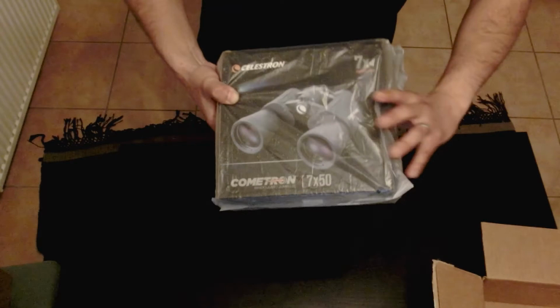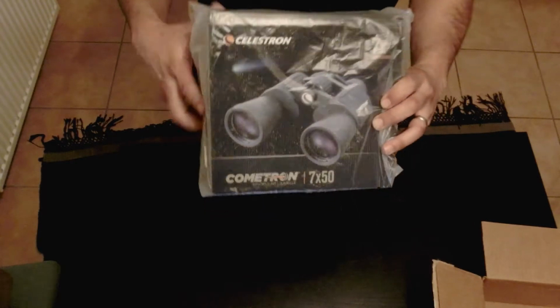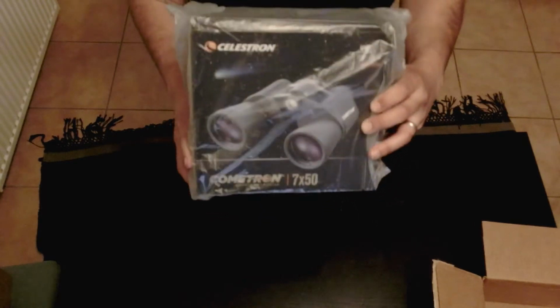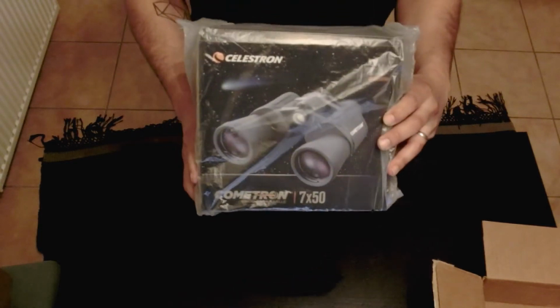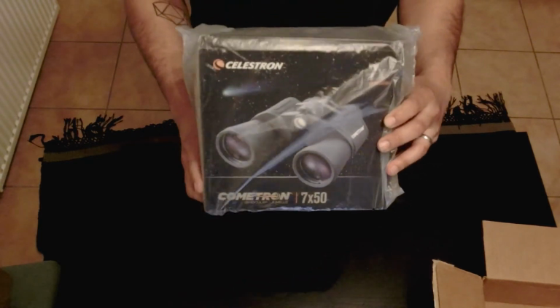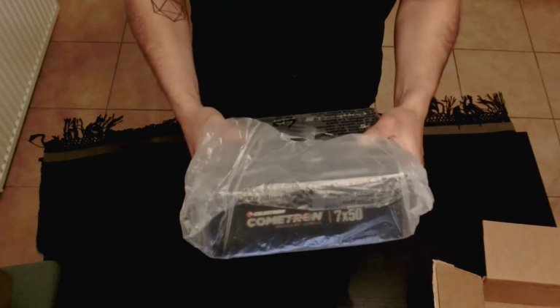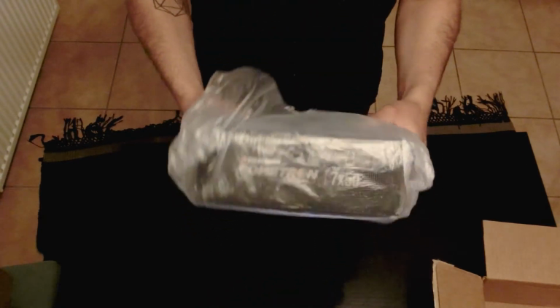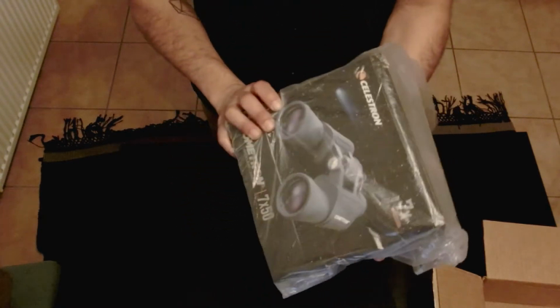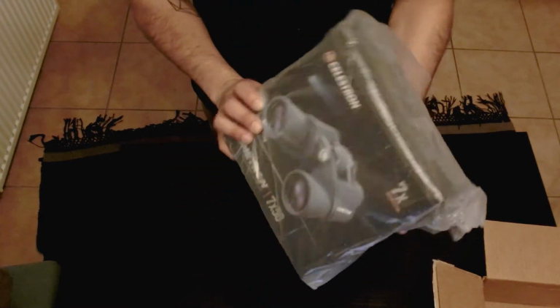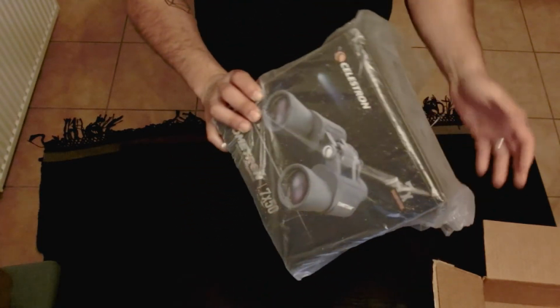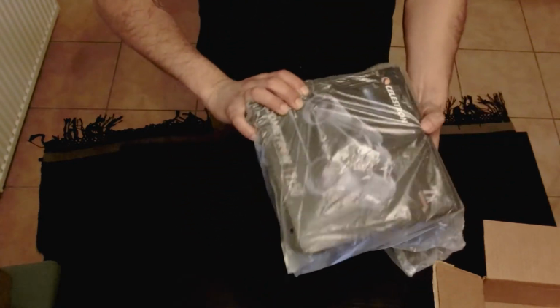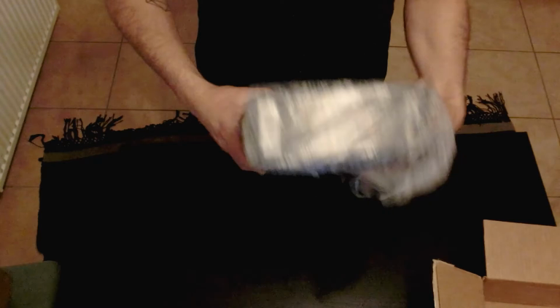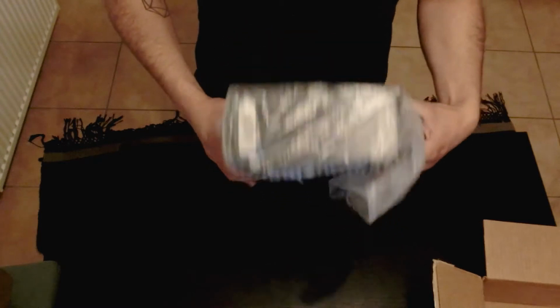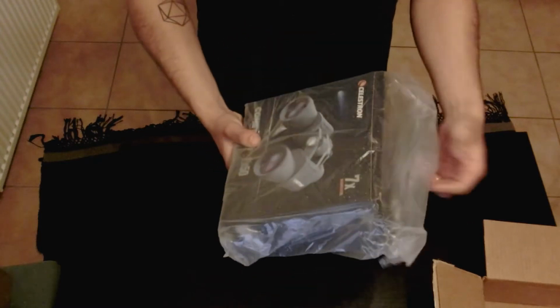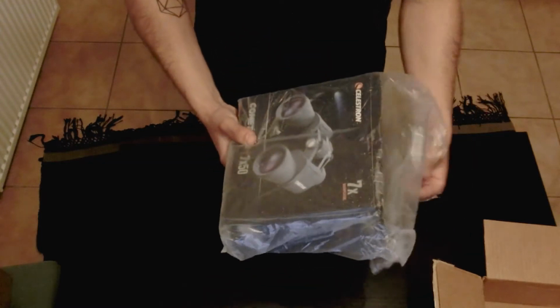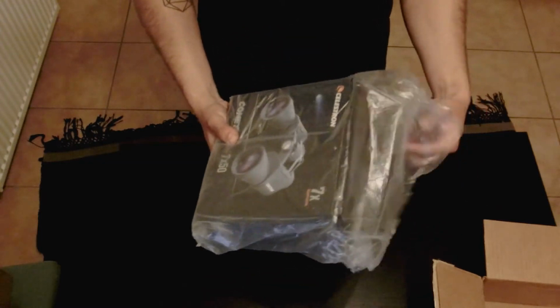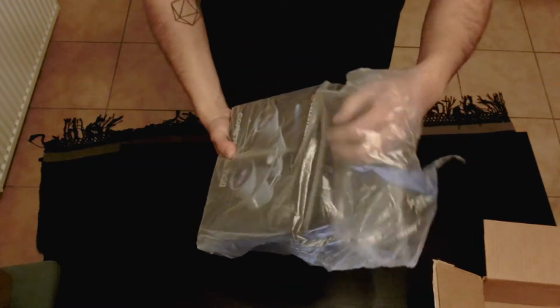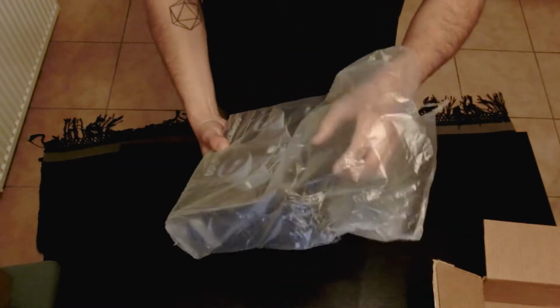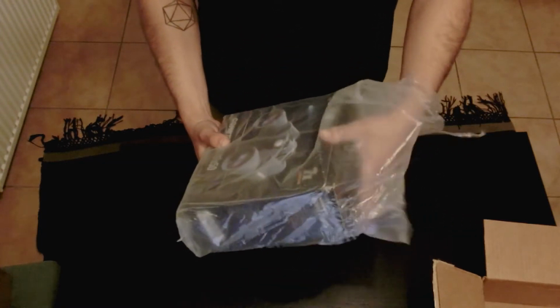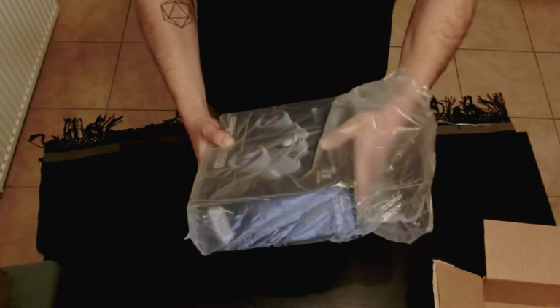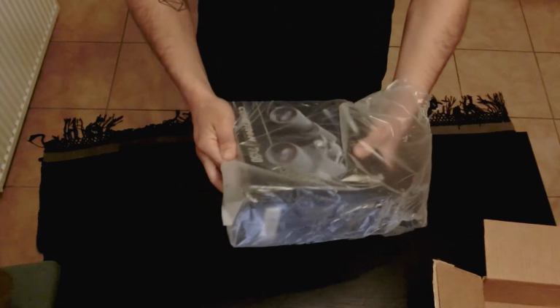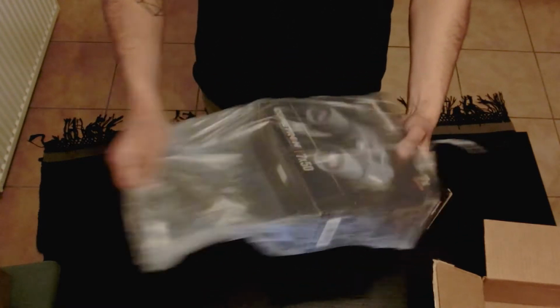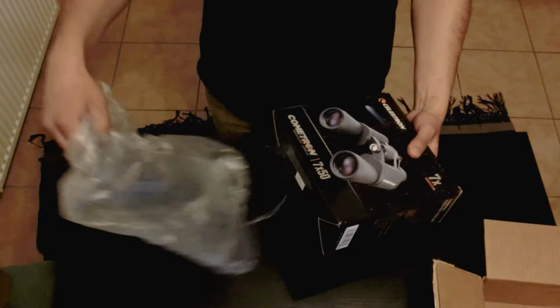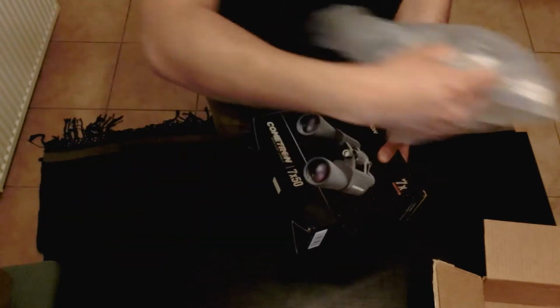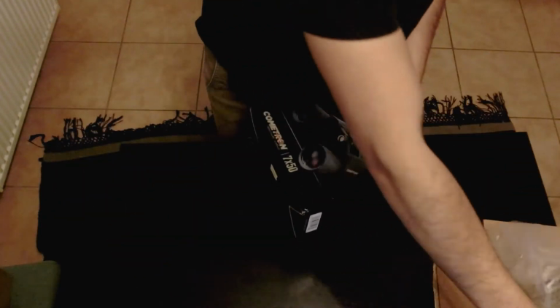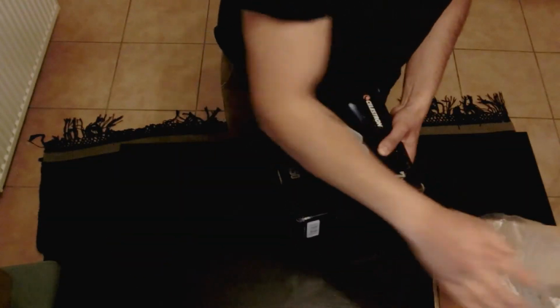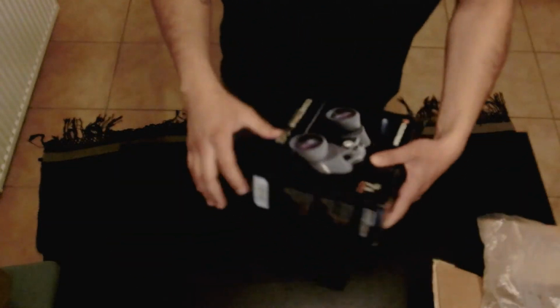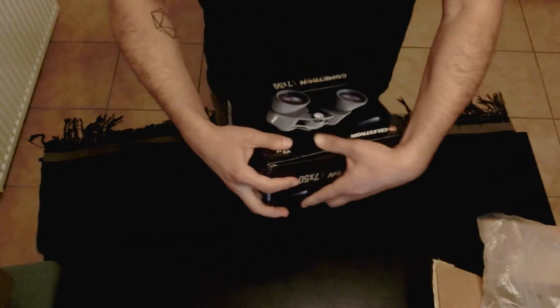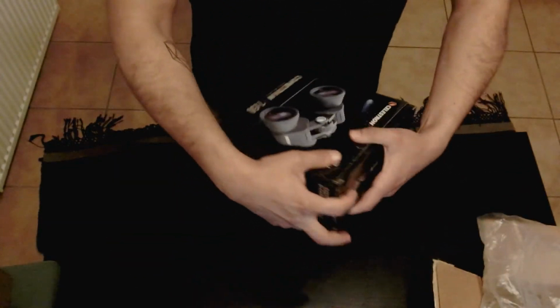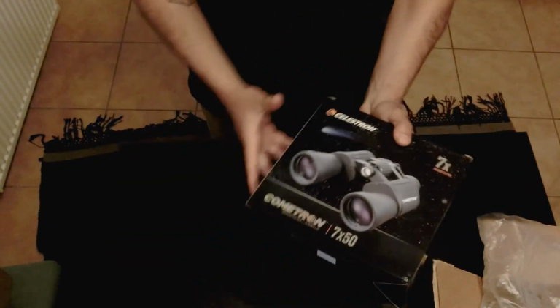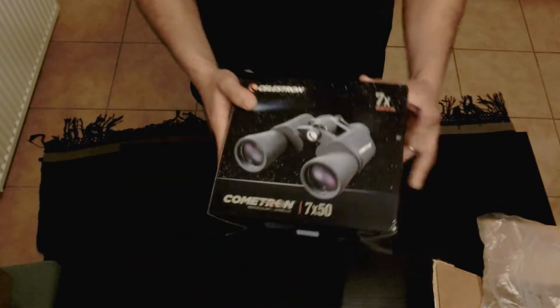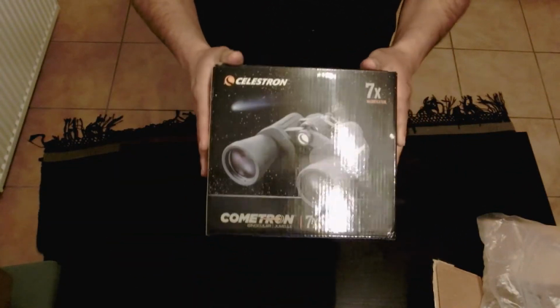So this is how the binoculars come in. It looks like just a bag that's wrapped around the box itself. So let's go ahead and take the box out, put that to the side — and these are the binoculars.